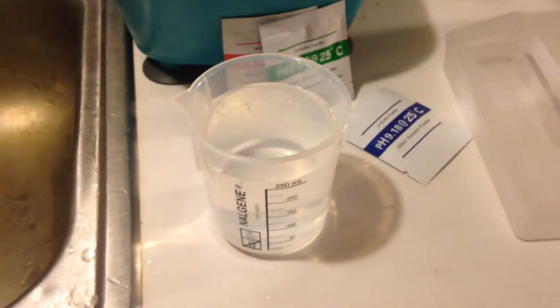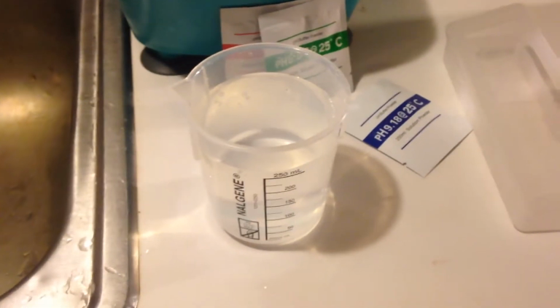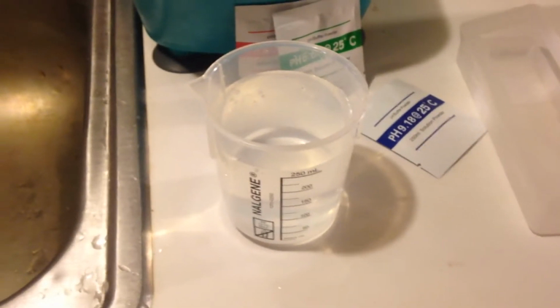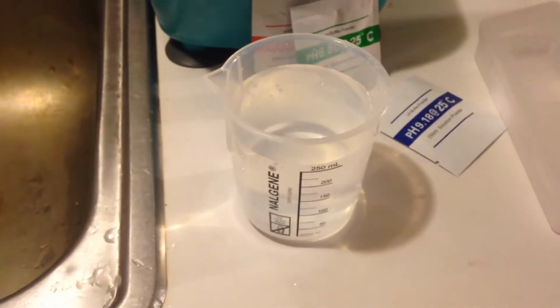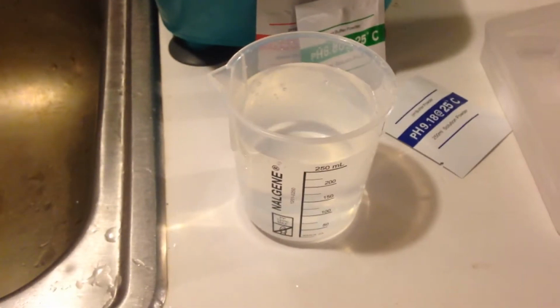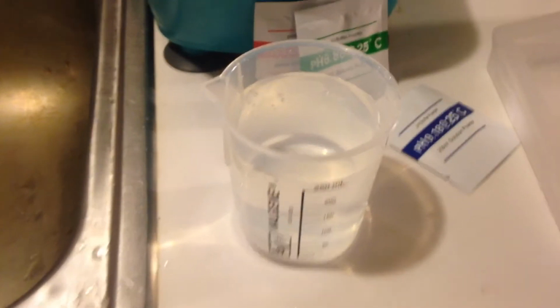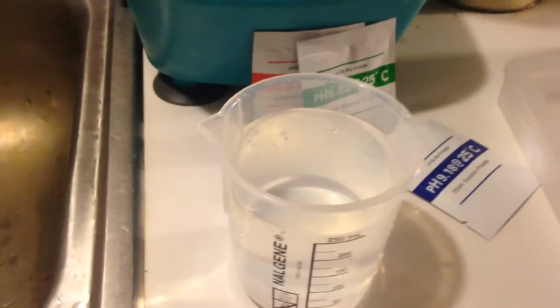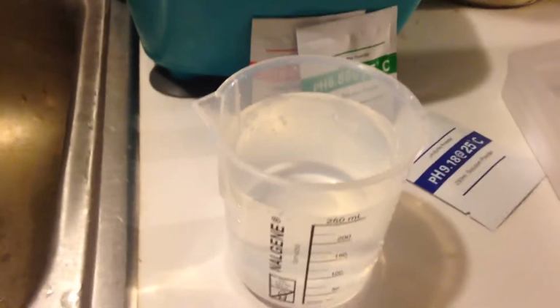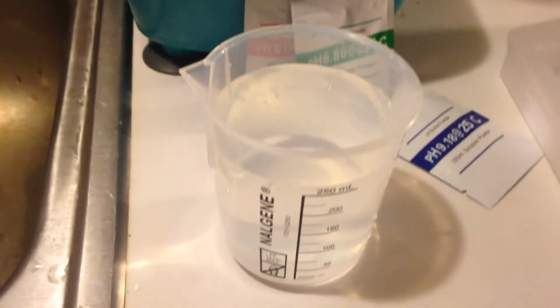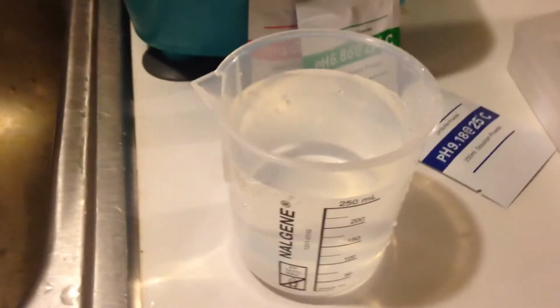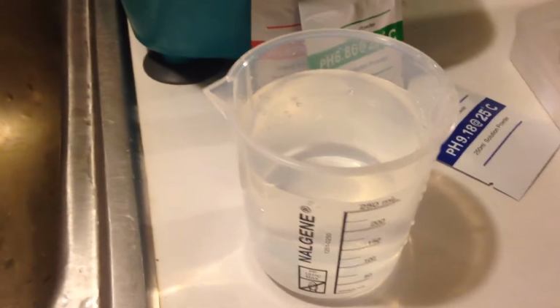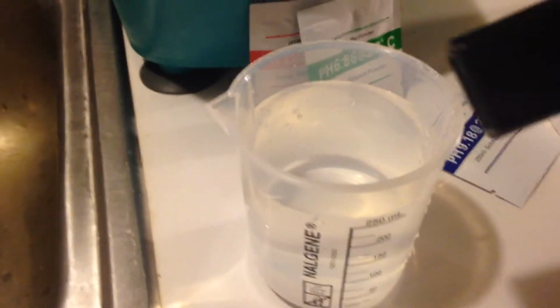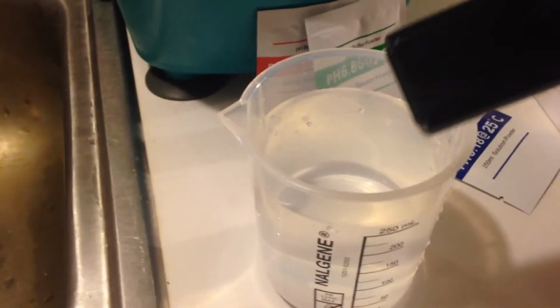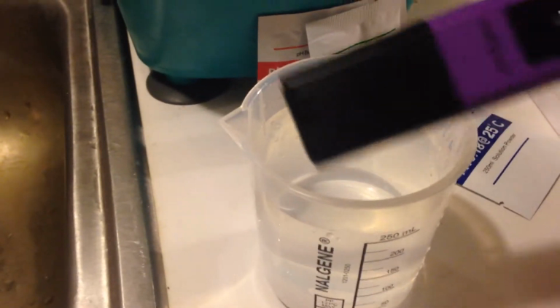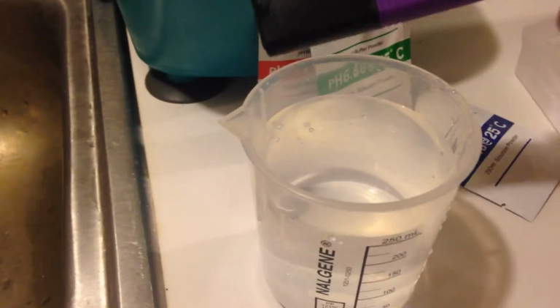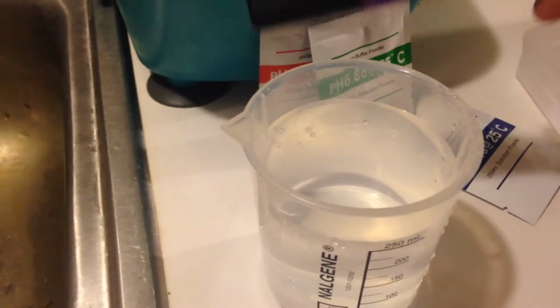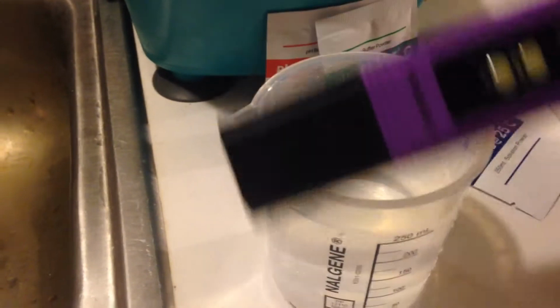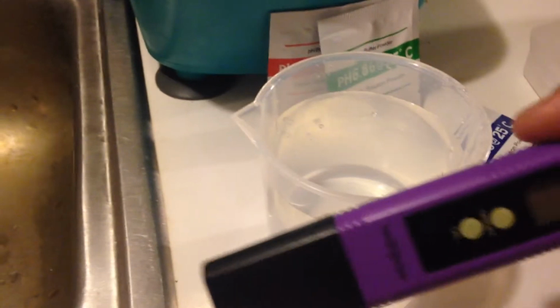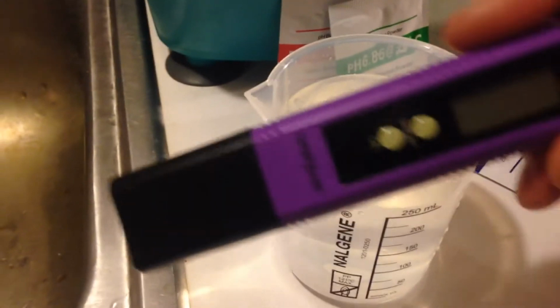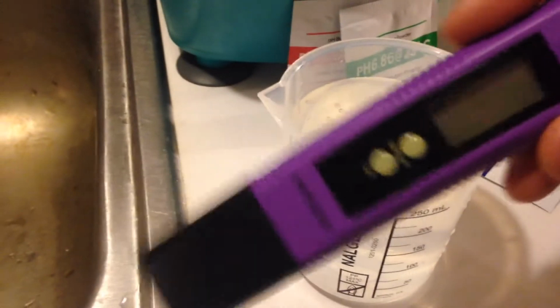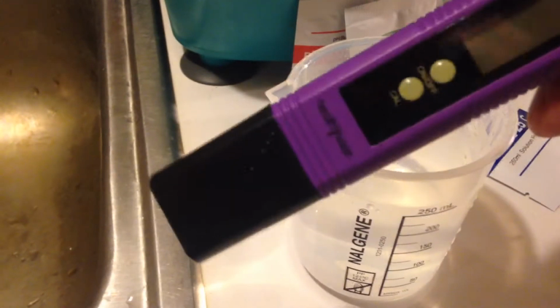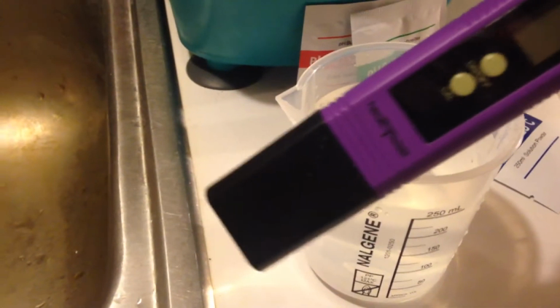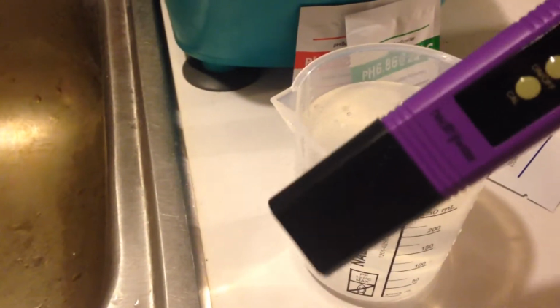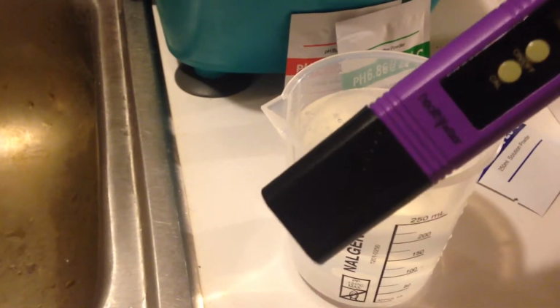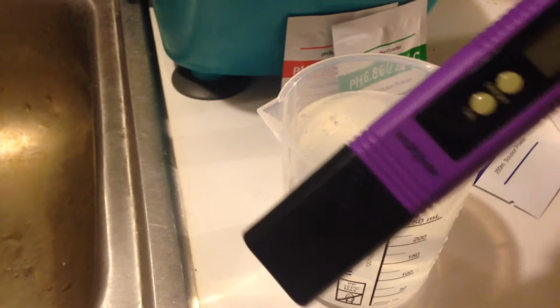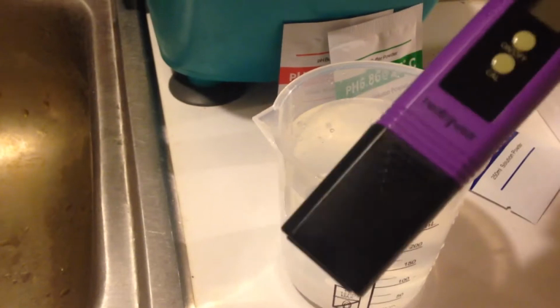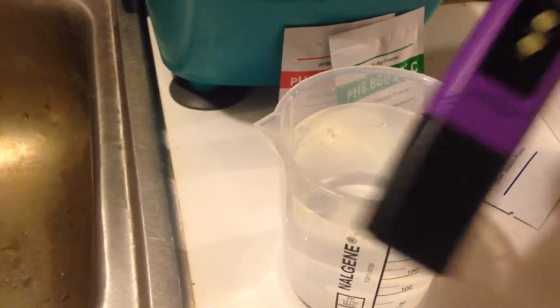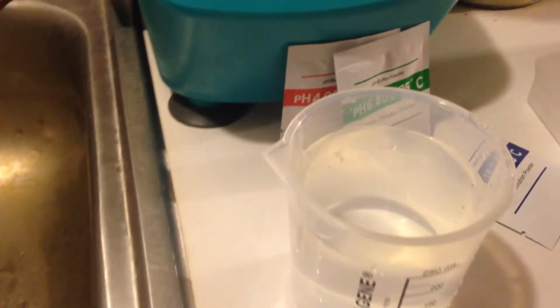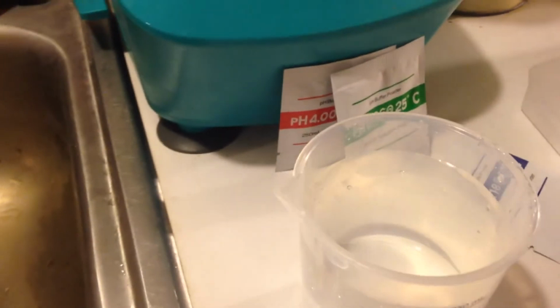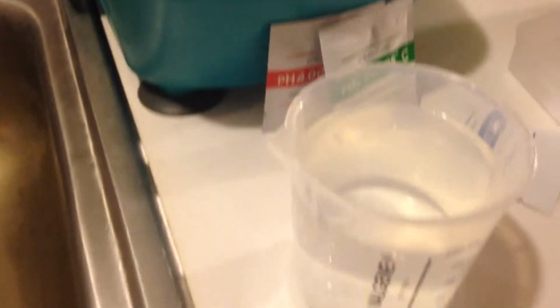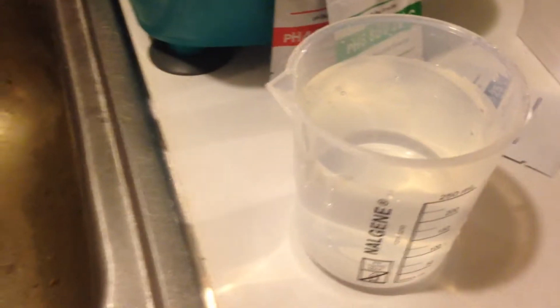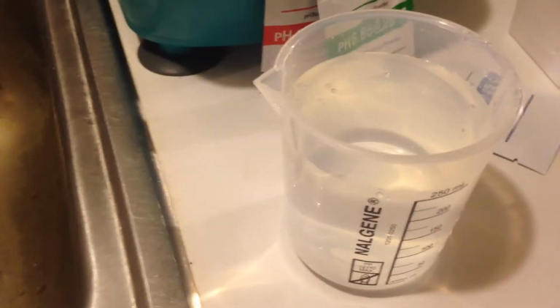Hello, this is Ruby Roark and I'm going to be reviewing the HealthyWiser pH meter. I've already calibrated it and I'm going to test my water to see what my water's pH is.